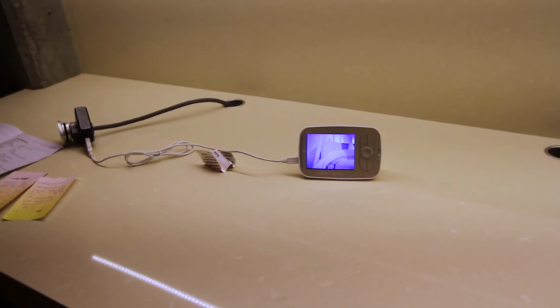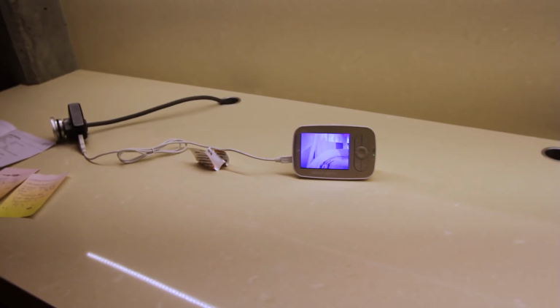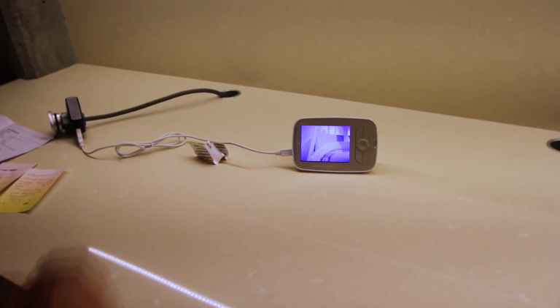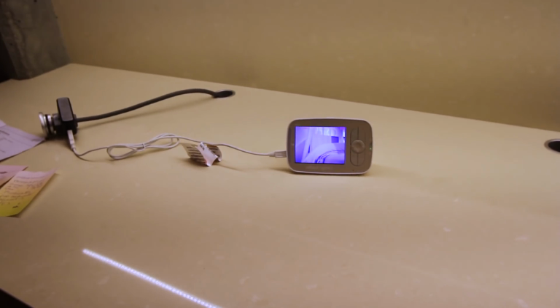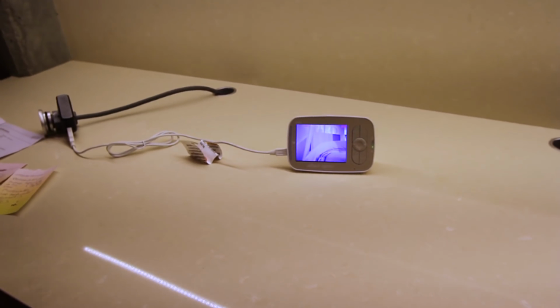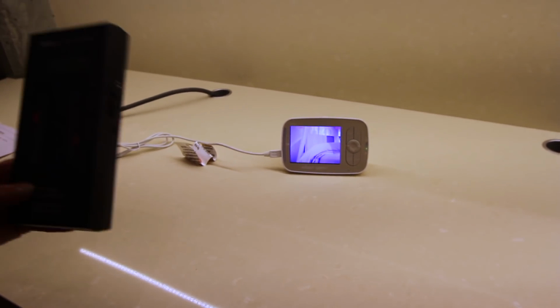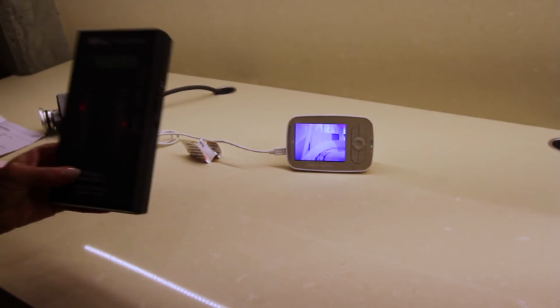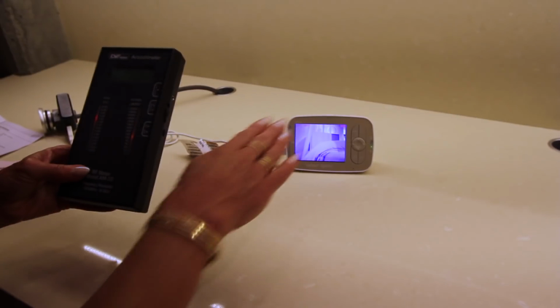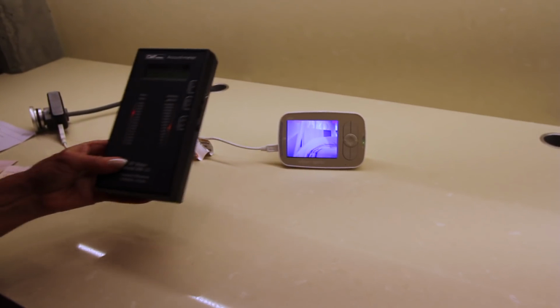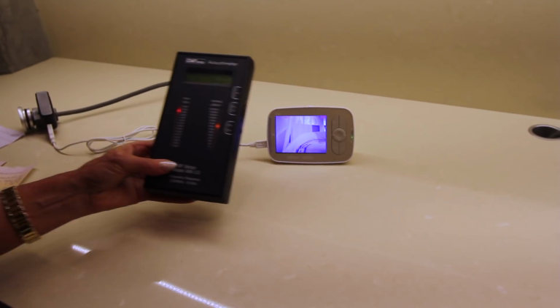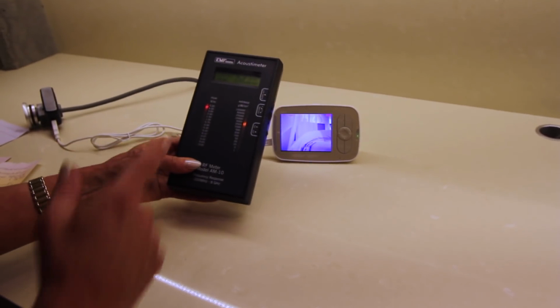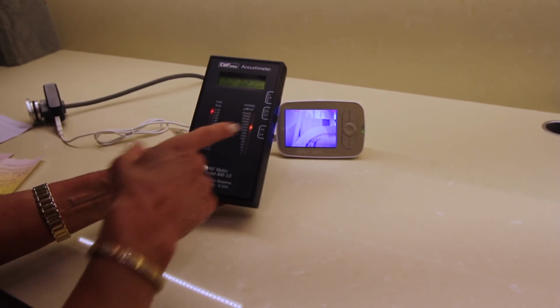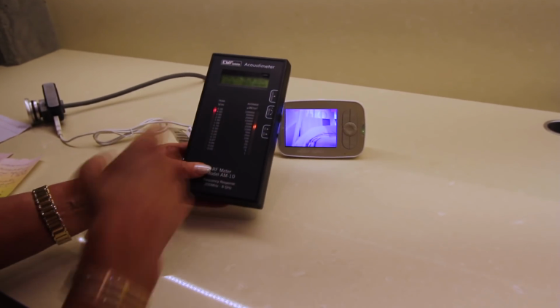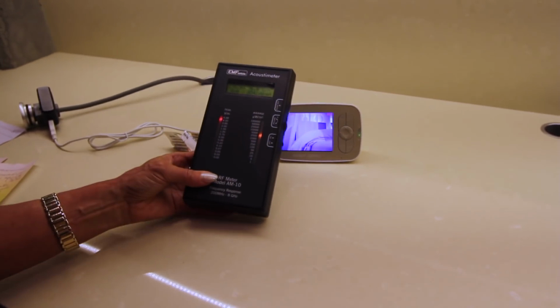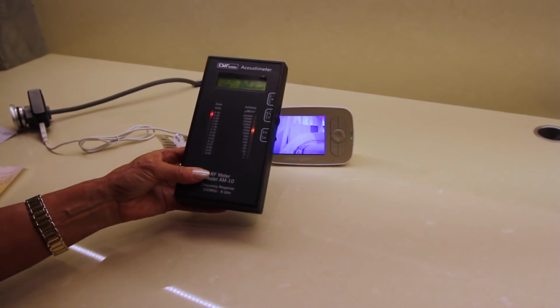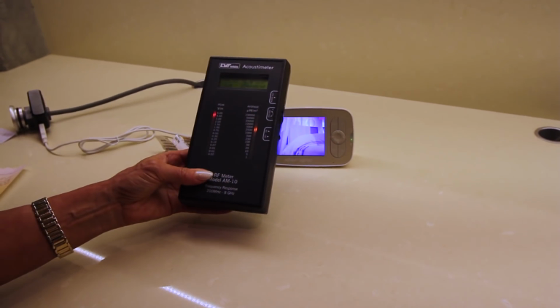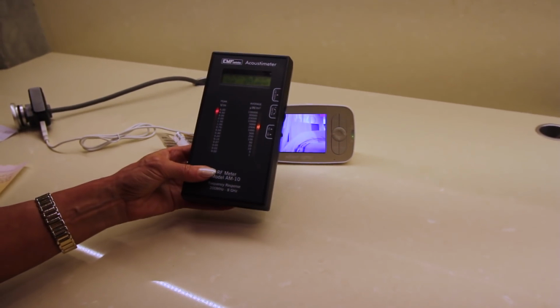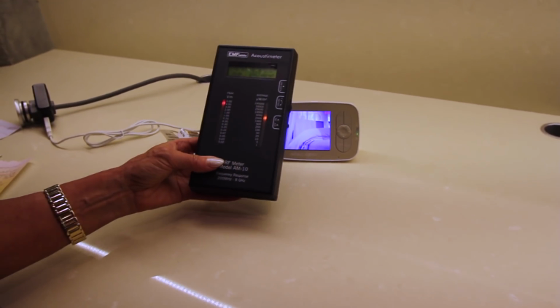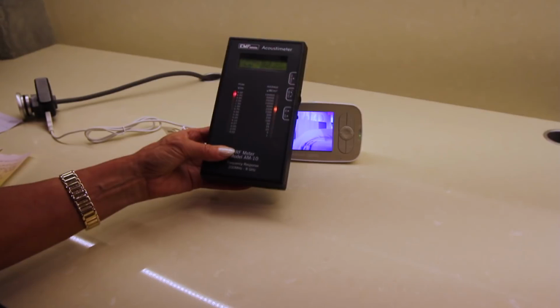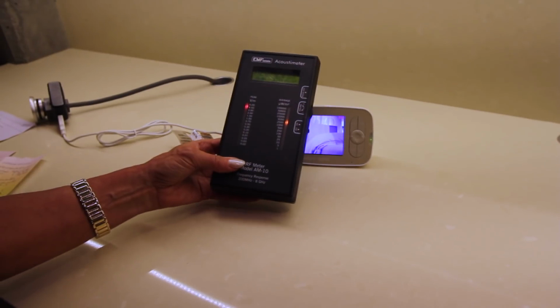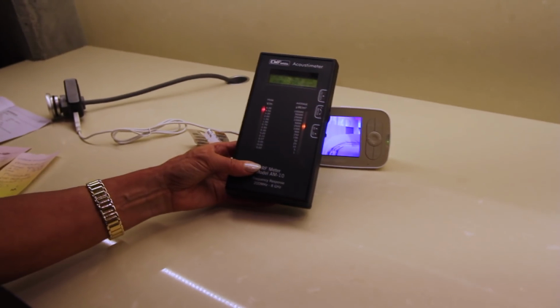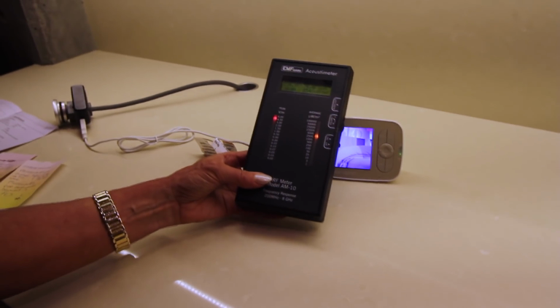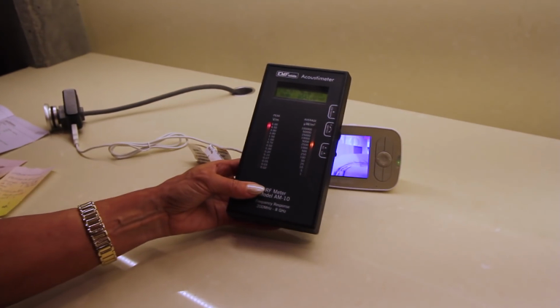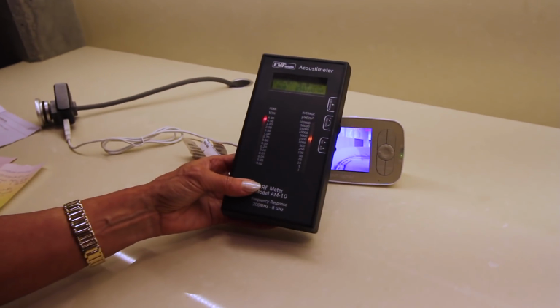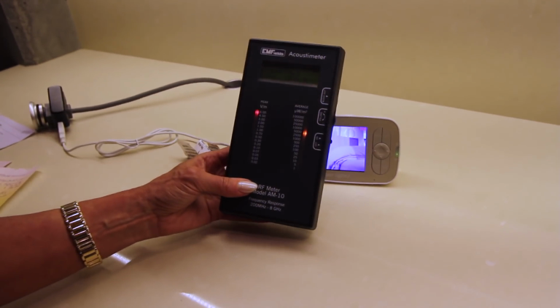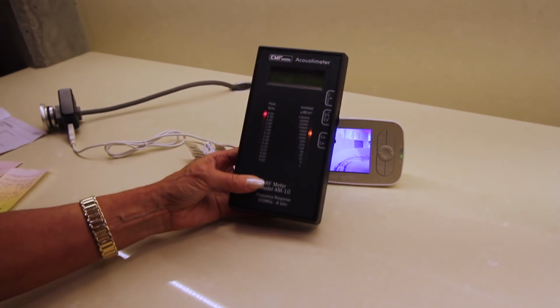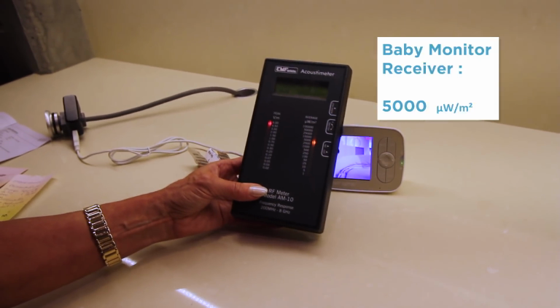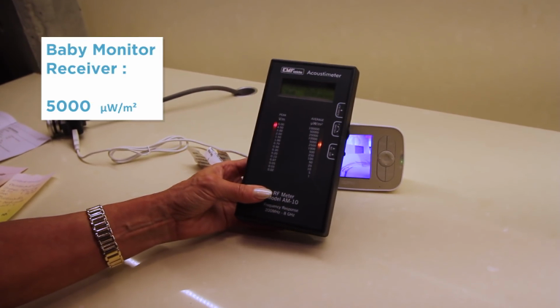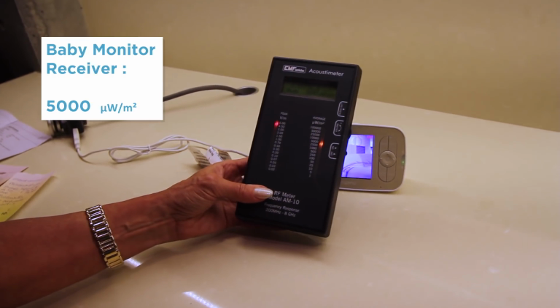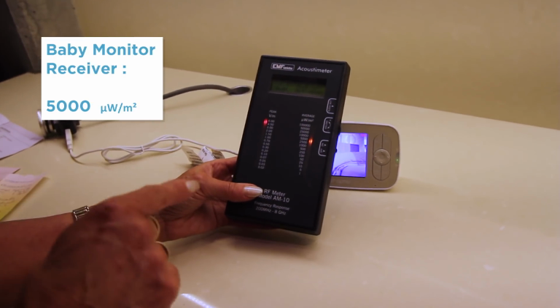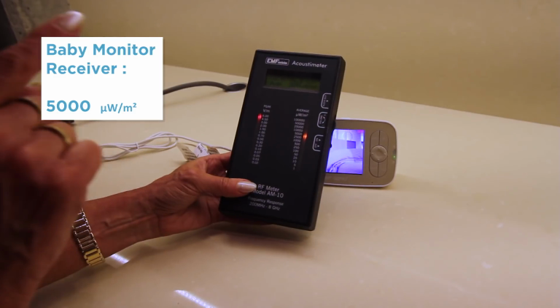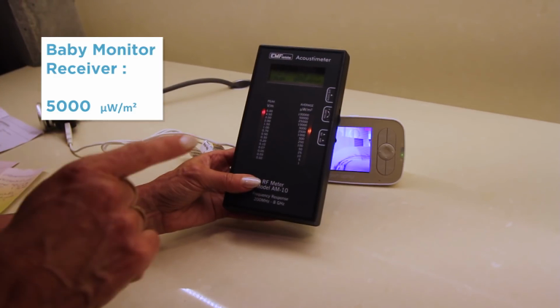Now, this is pretty. This is one of those wireless baby monitors, and I understand why parents use them. But people have asked me to measure the radiation. So I get pretty close here — we're measuring 5,000. Now, this is the receiver.